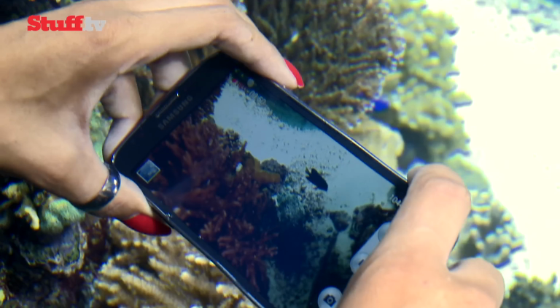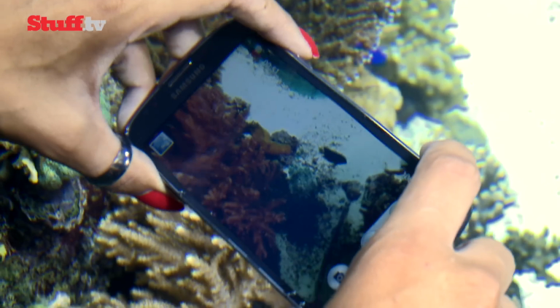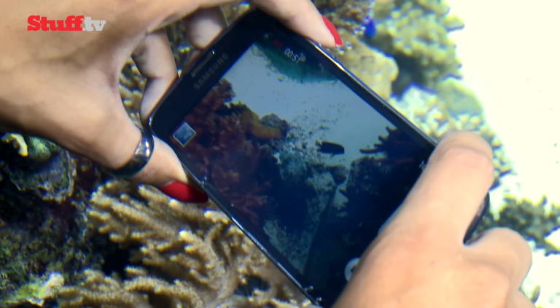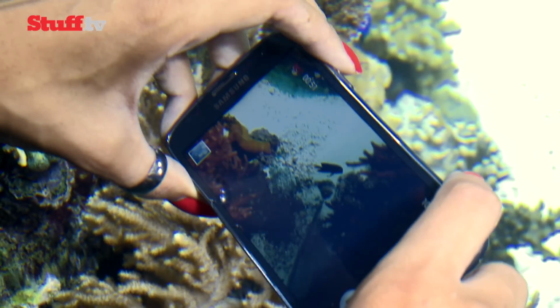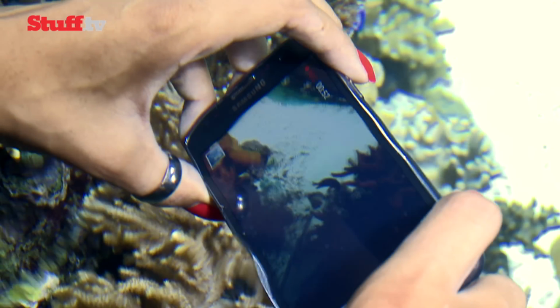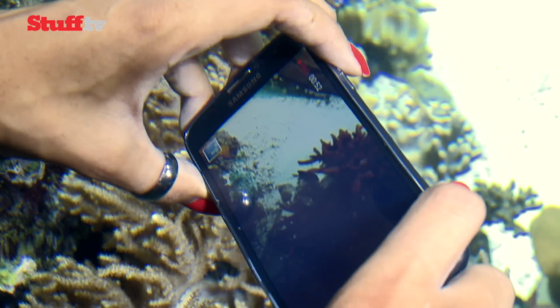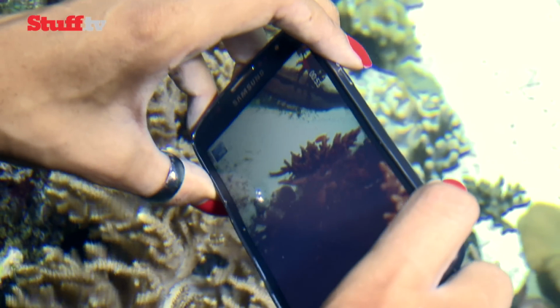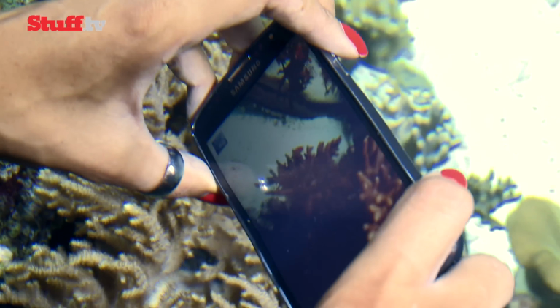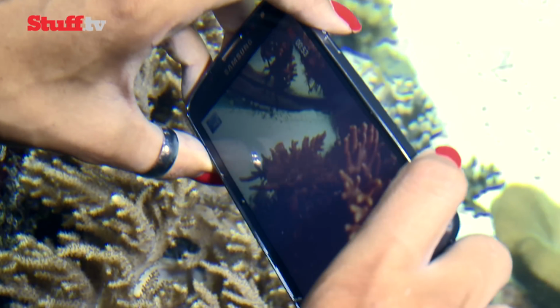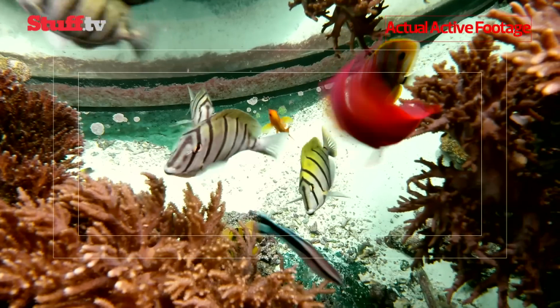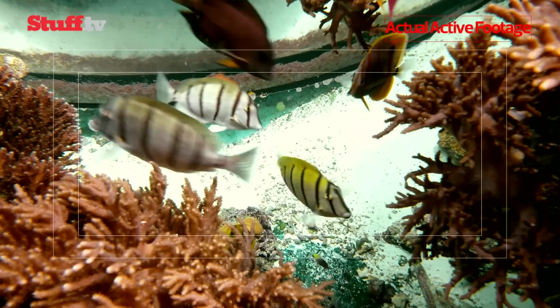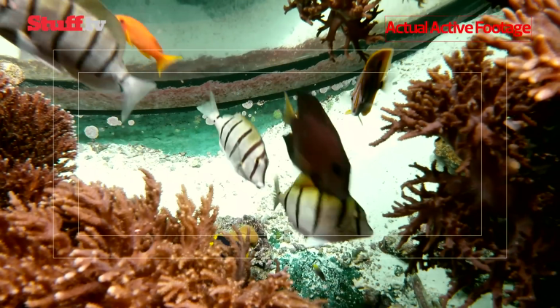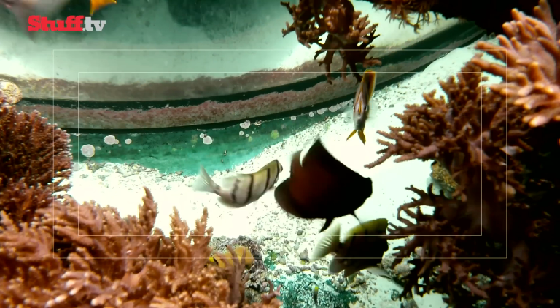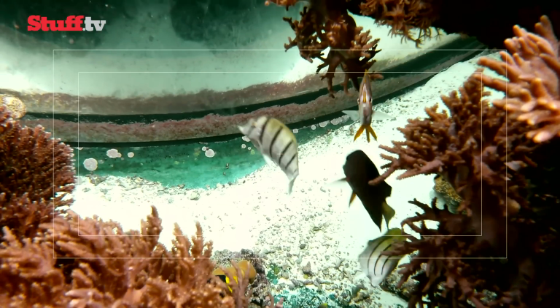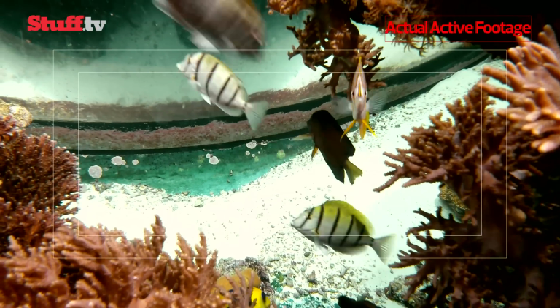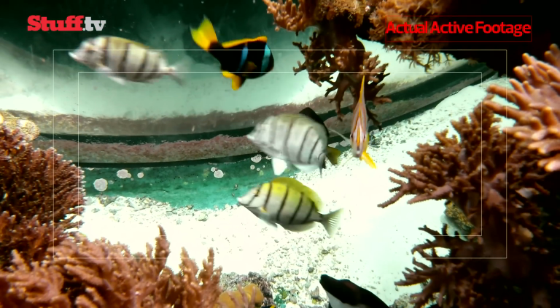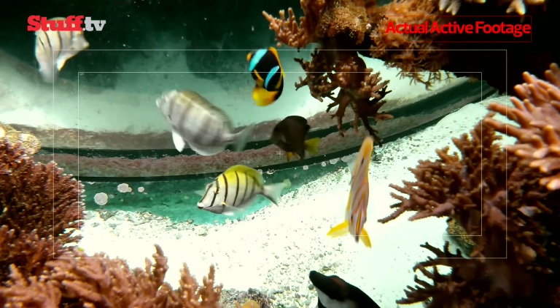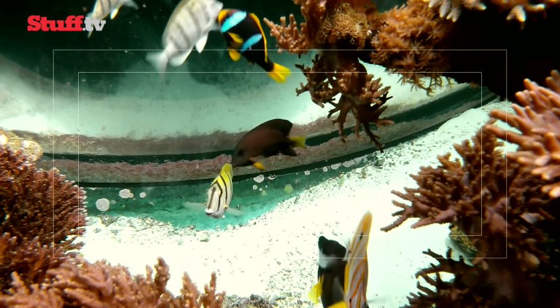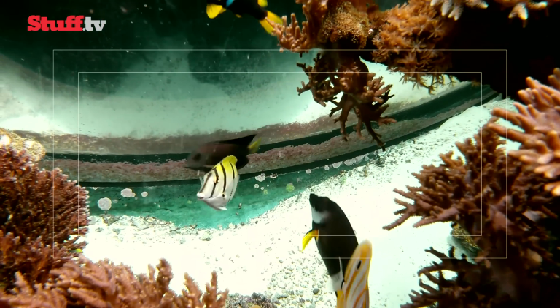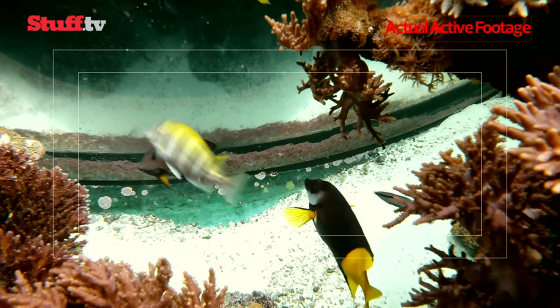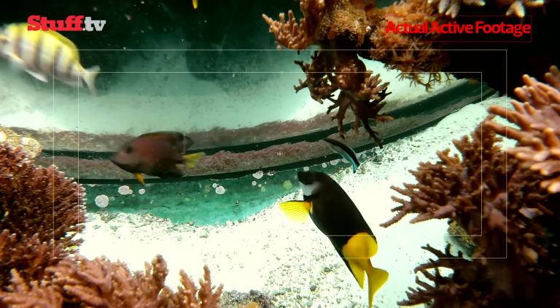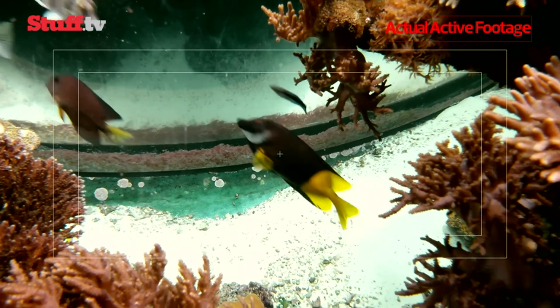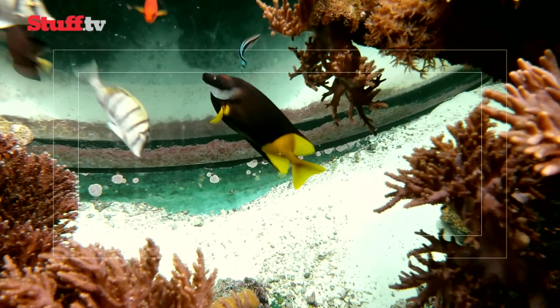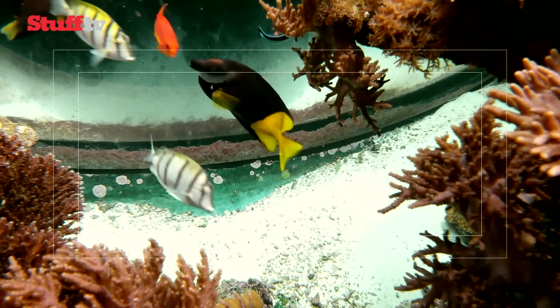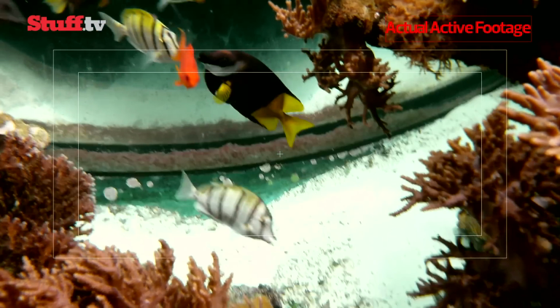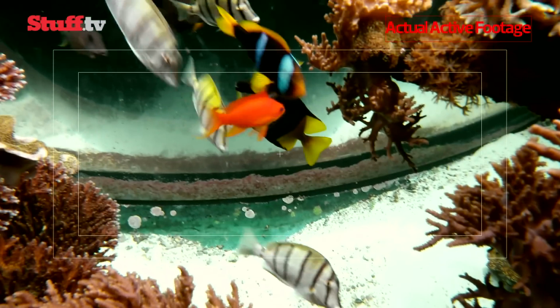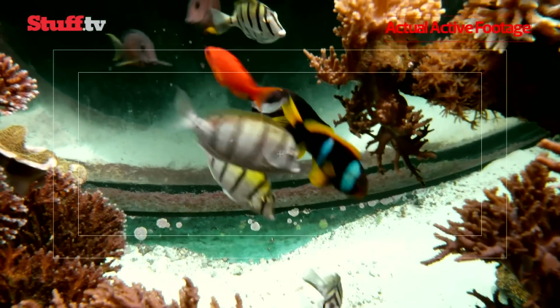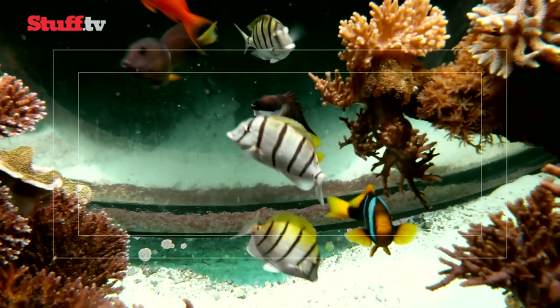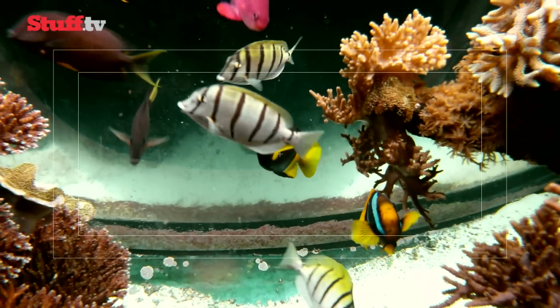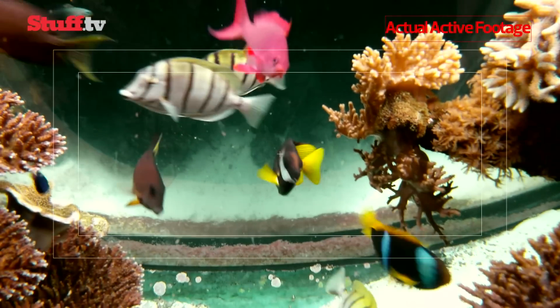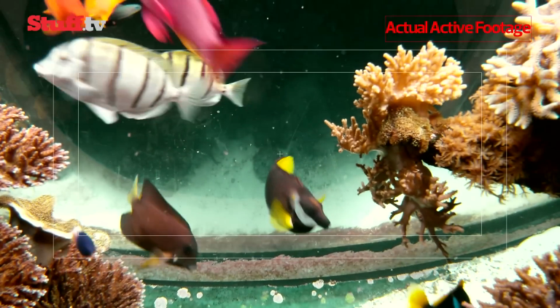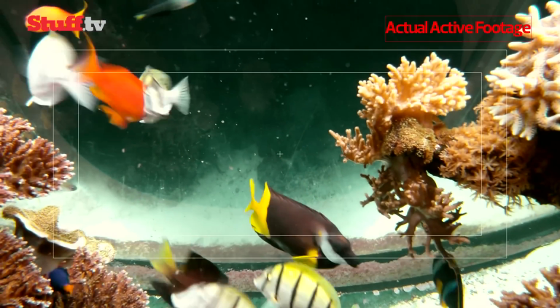But the star of the show, without a doubt, has to be its underwater video. Colour, detail and quality all scream compact cam, and we think you'll agree it looks pretty impressive for a smartphone.